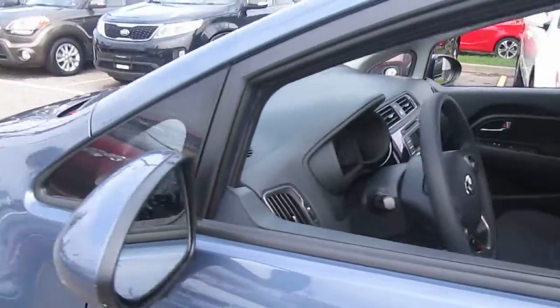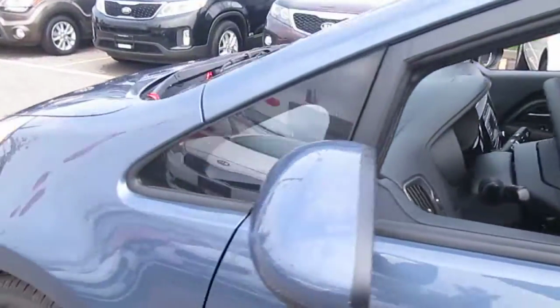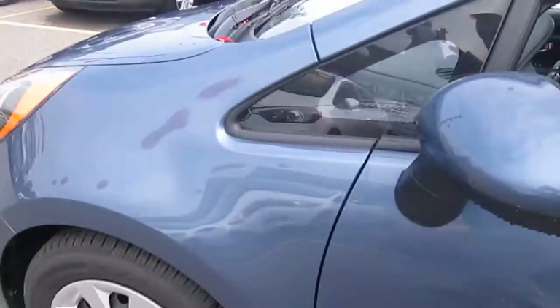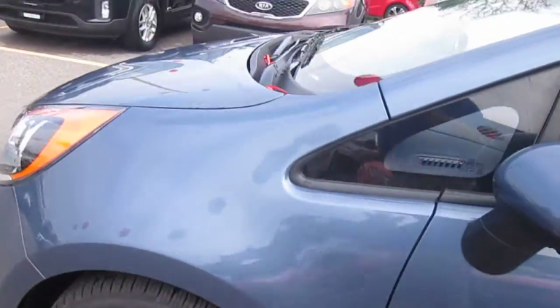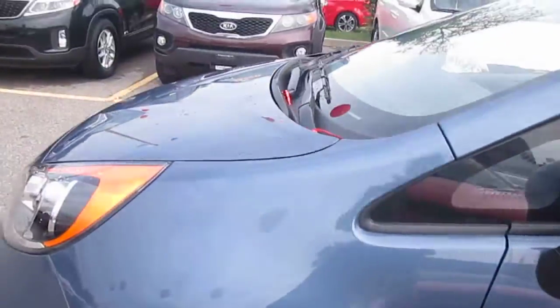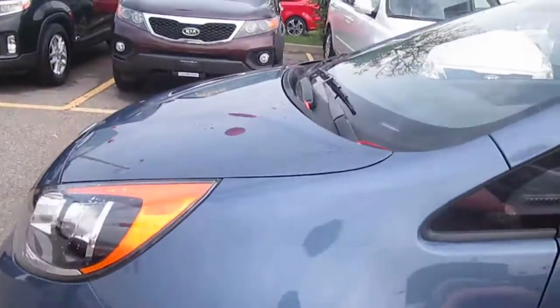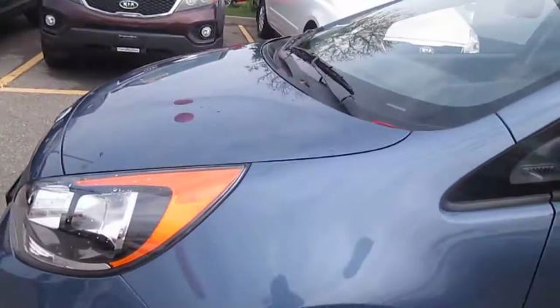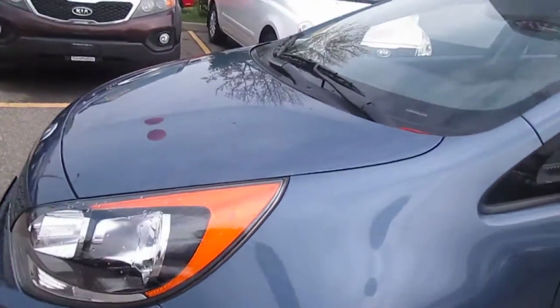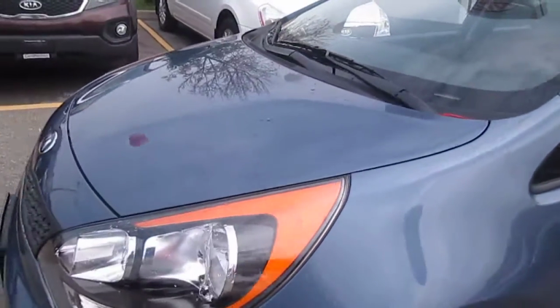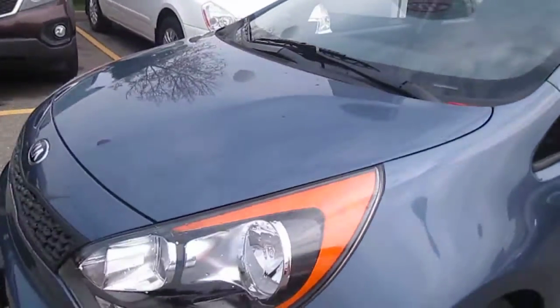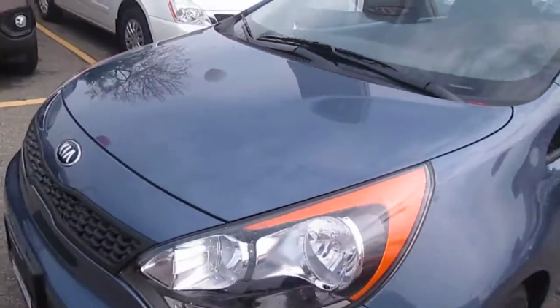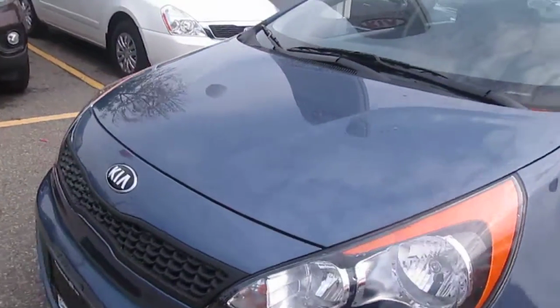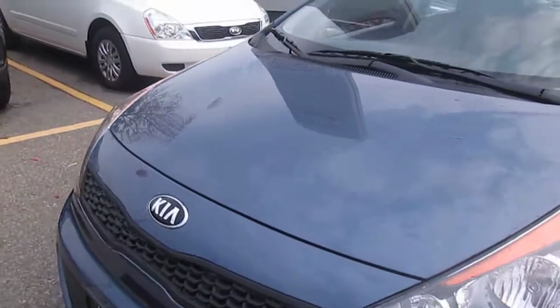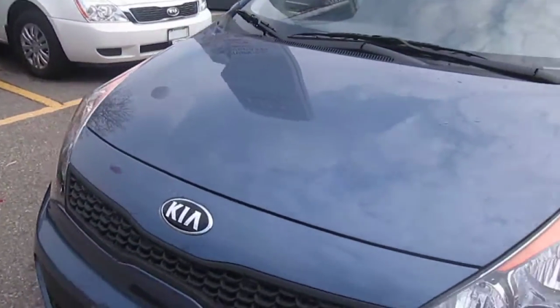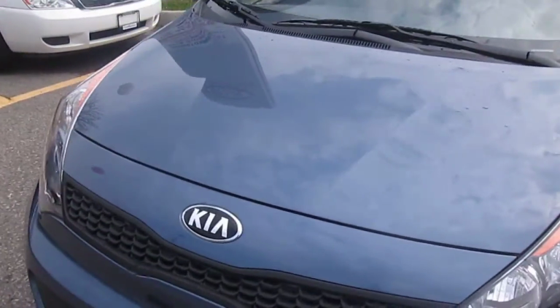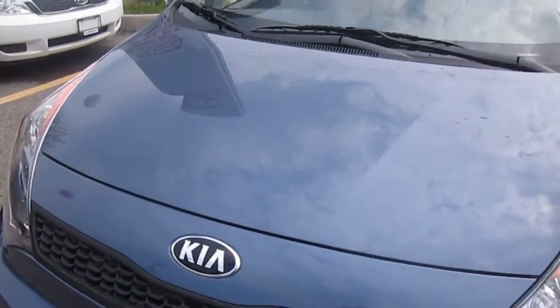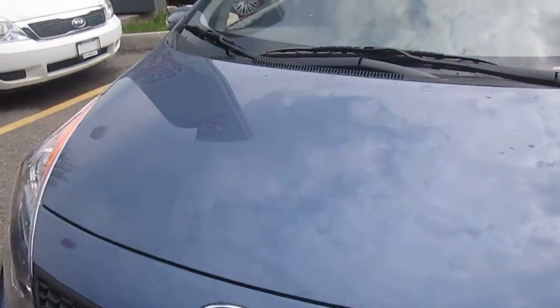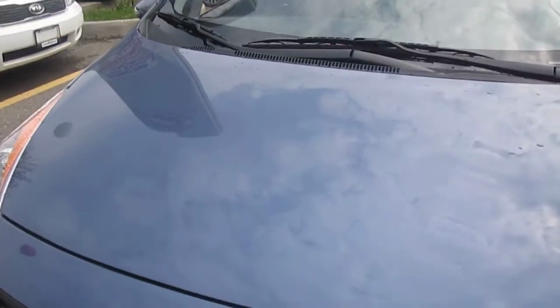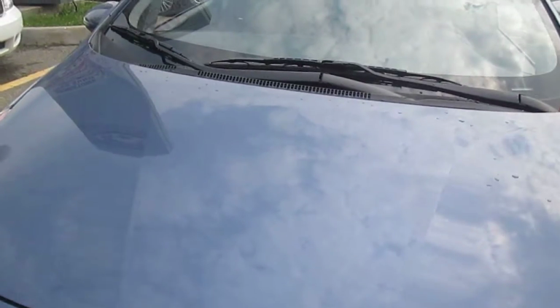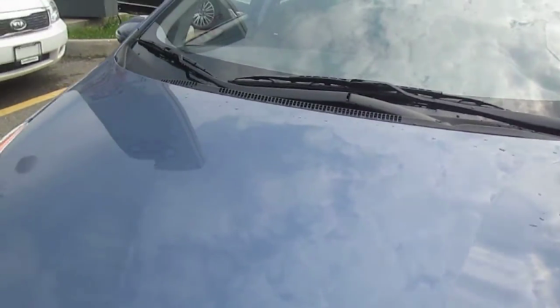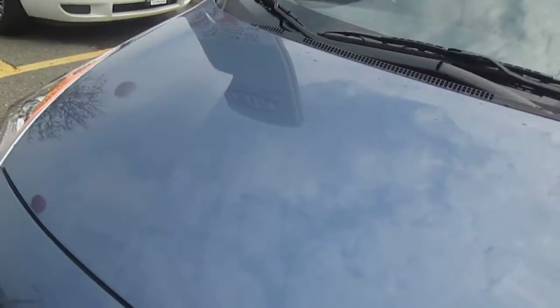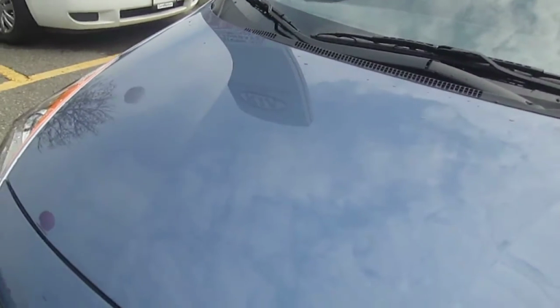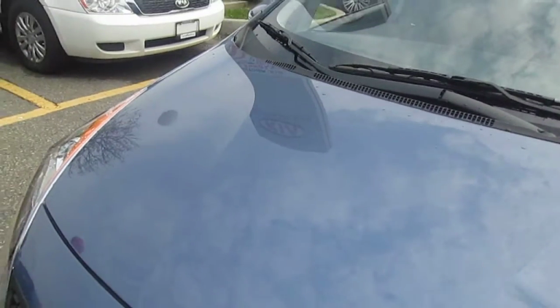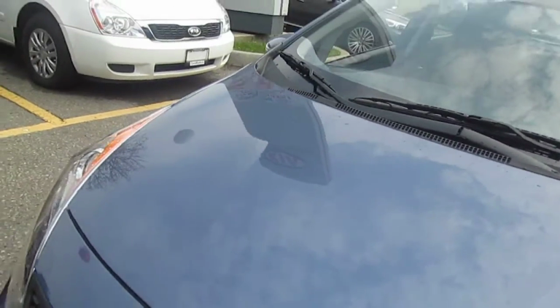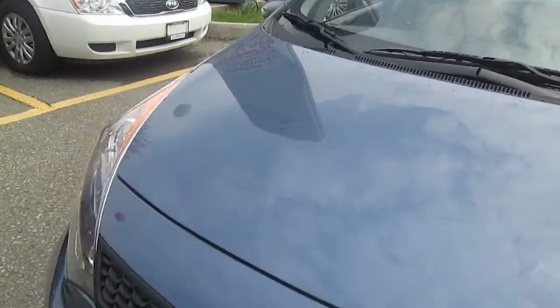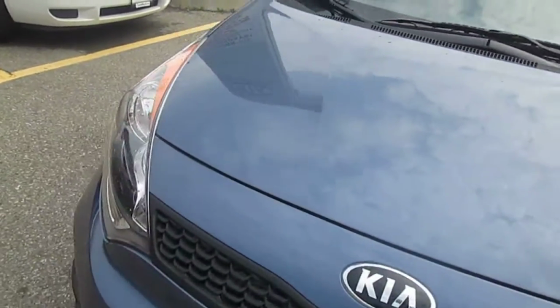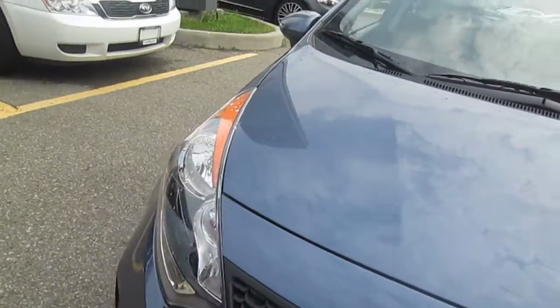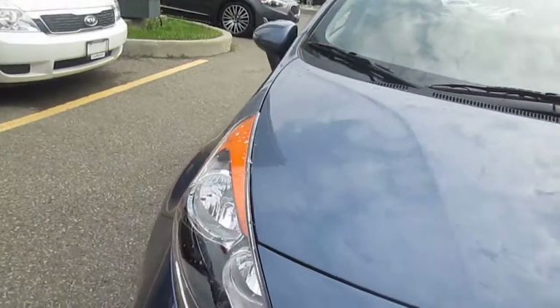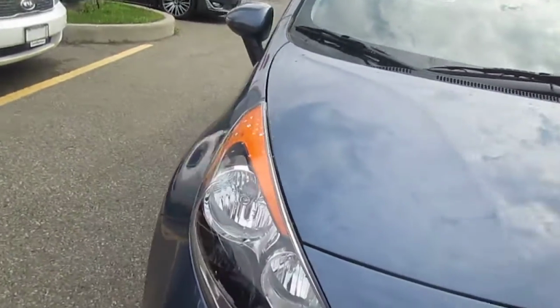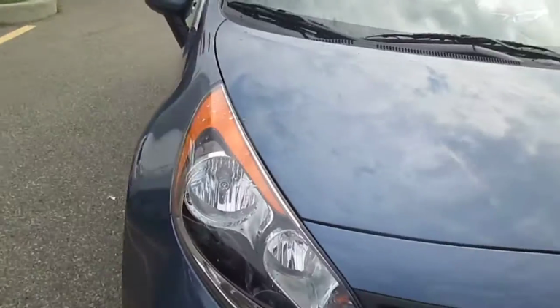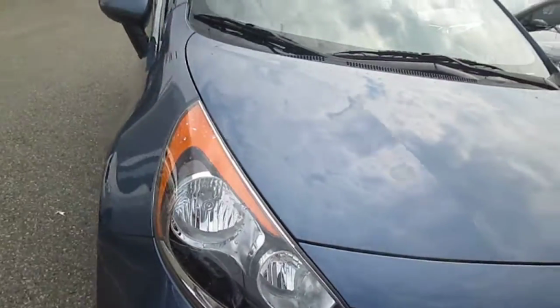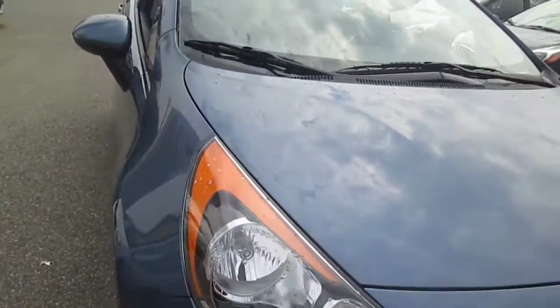Coming around the vehicle, this is that urban blue that I spoke about. It has a 1.6 liter, 138 horsepower engine — plenty peppy enough for this vehicle but very fuel efficient.